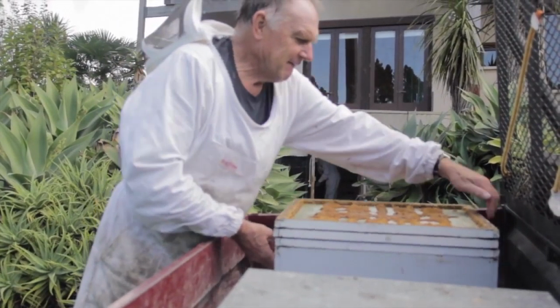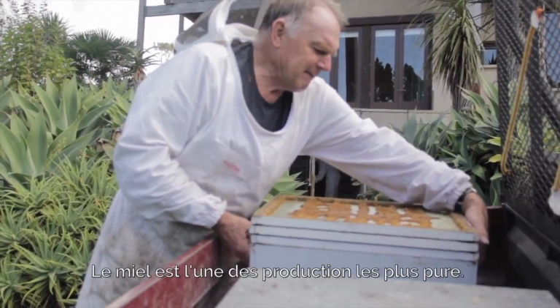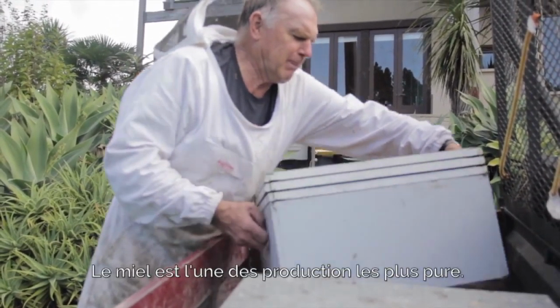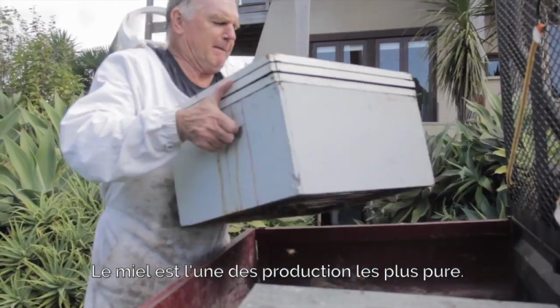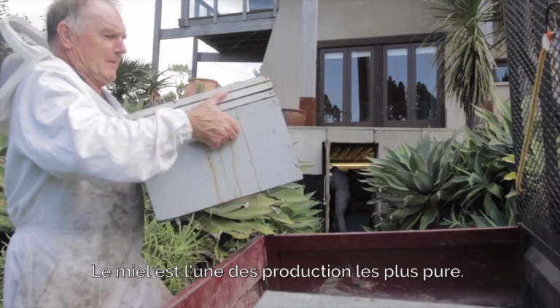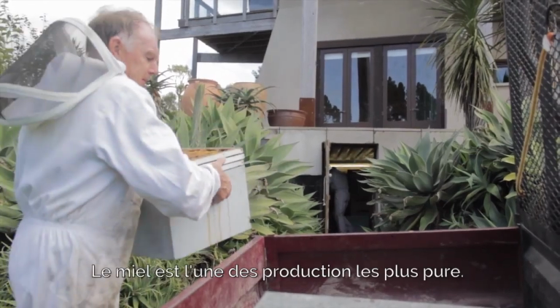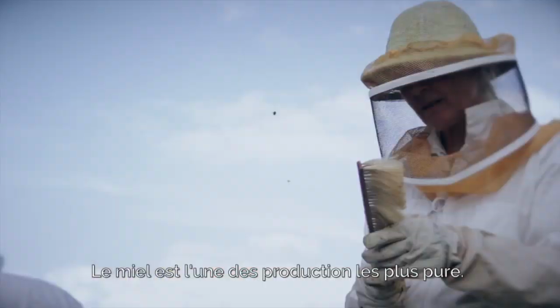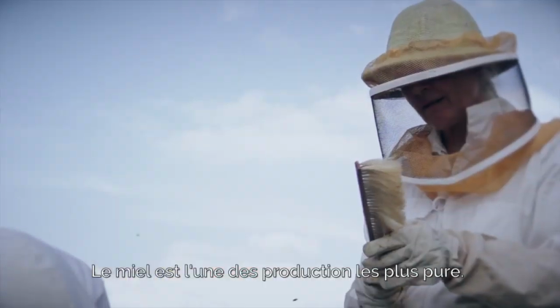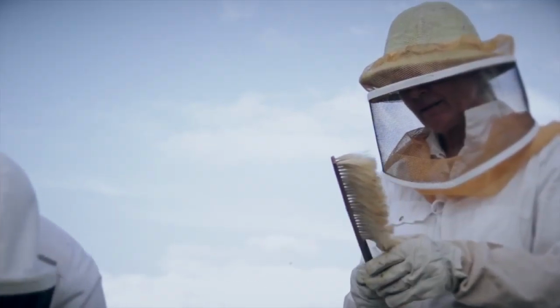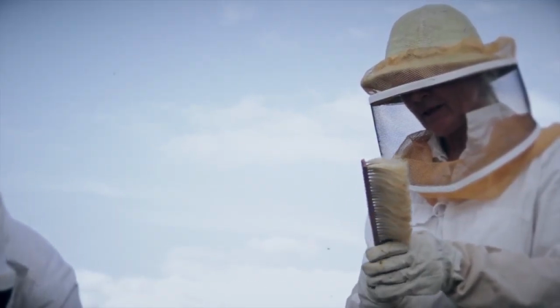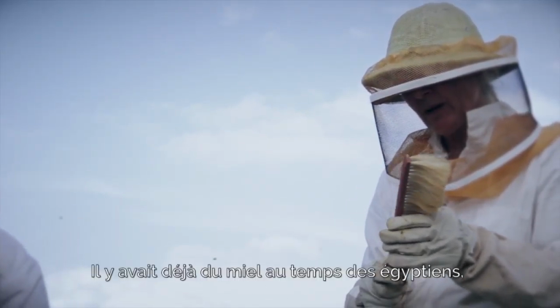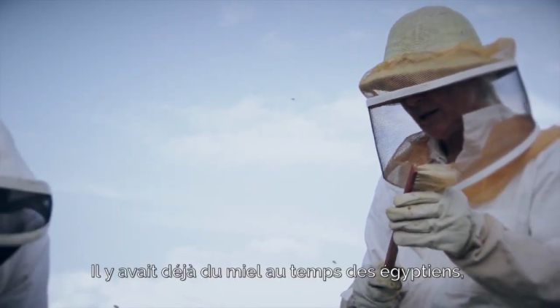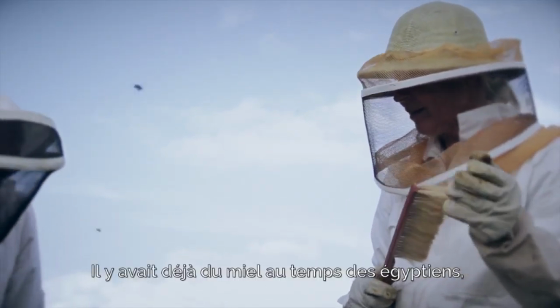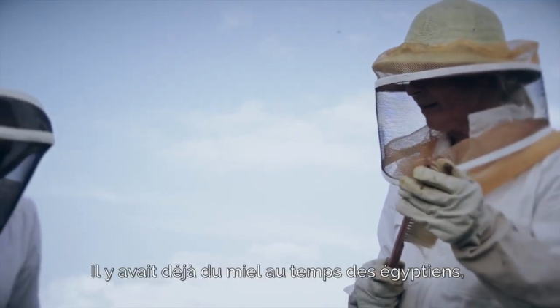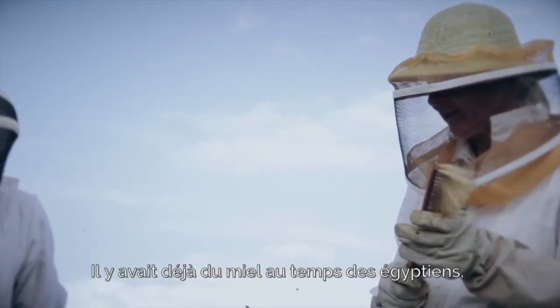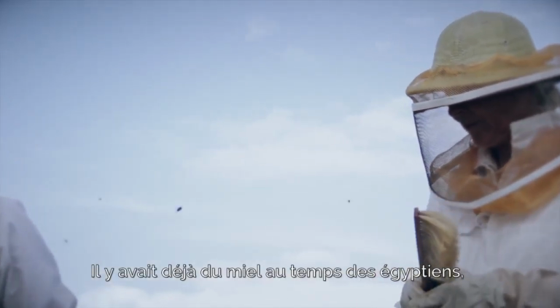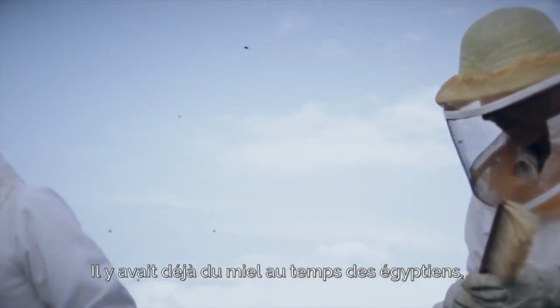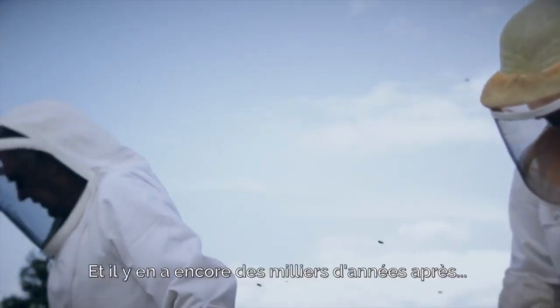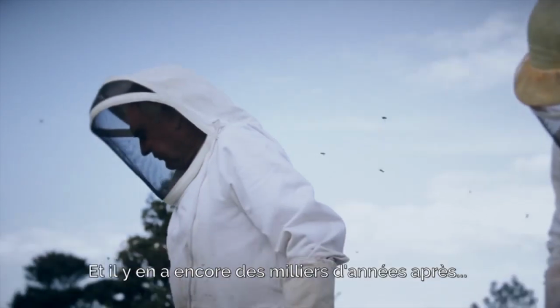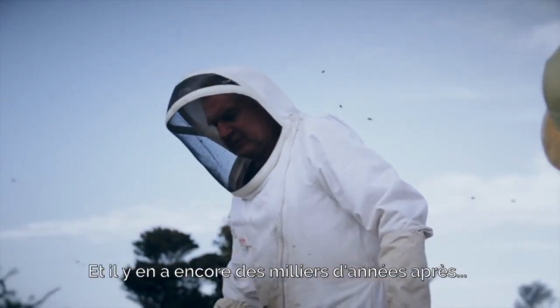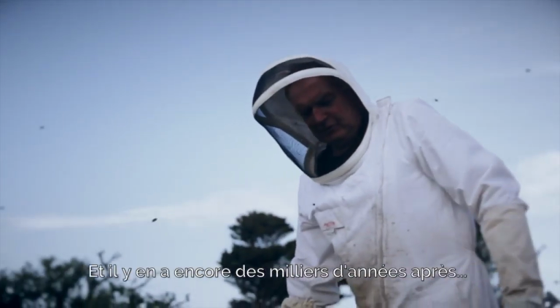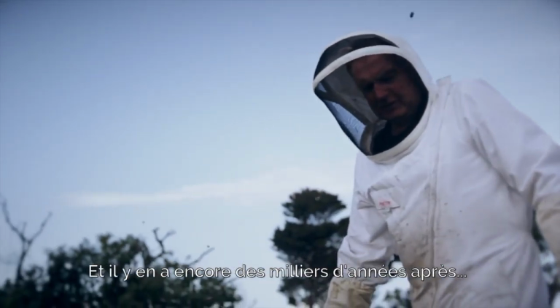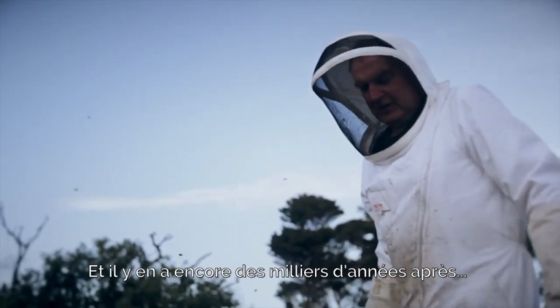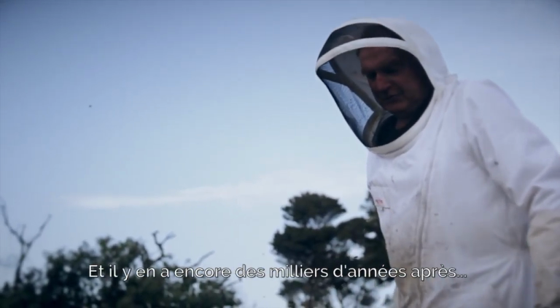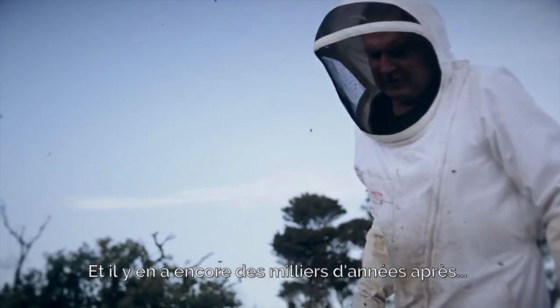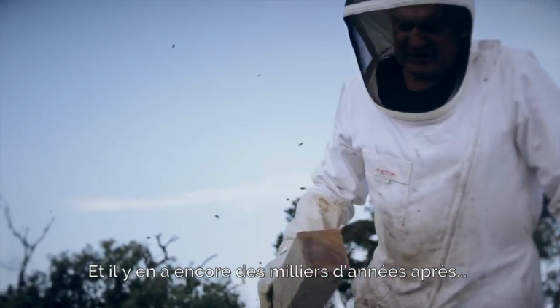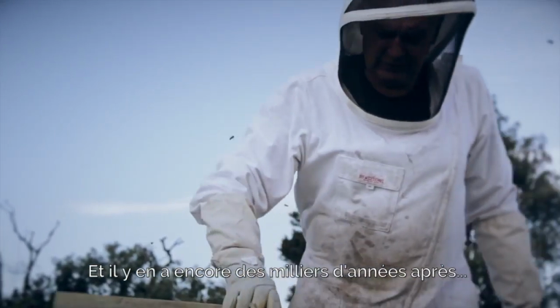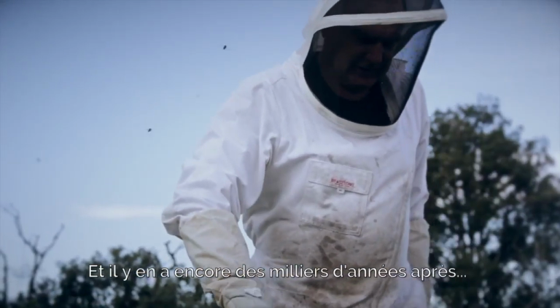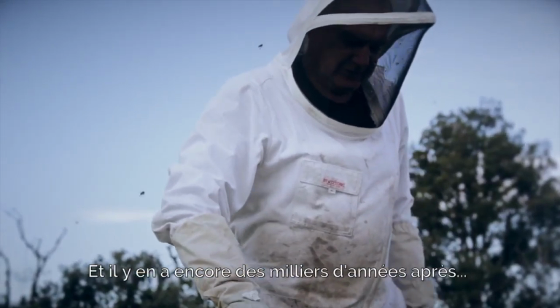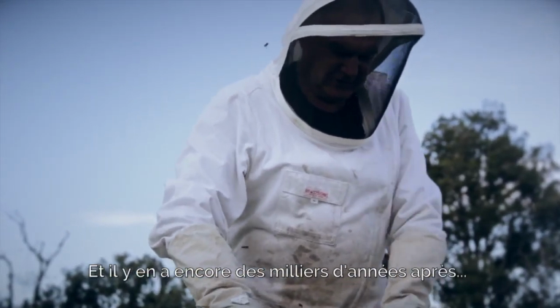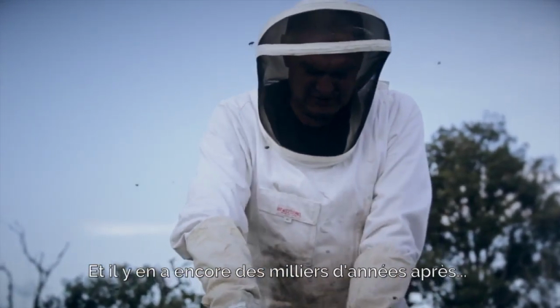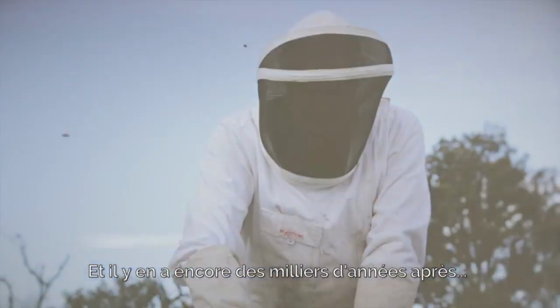Honey is one of the most sterile products. There was honey found in some of the Egyptian tombs and it was still there as honey — edible honey — after thousands of years.